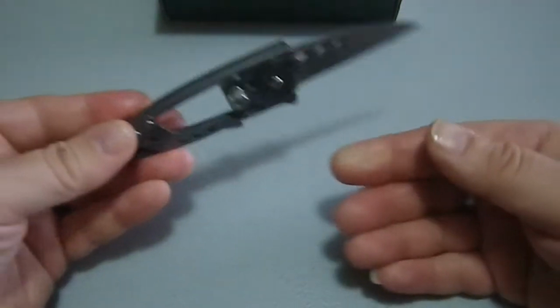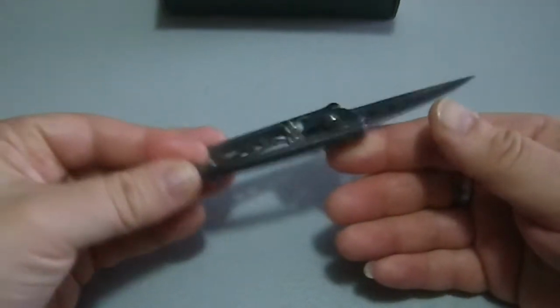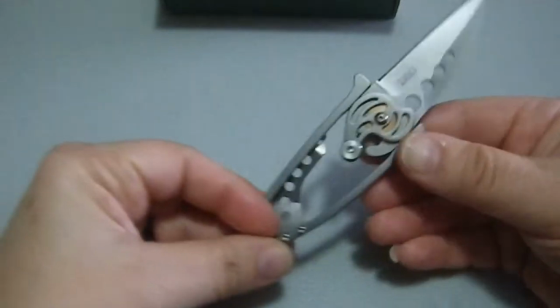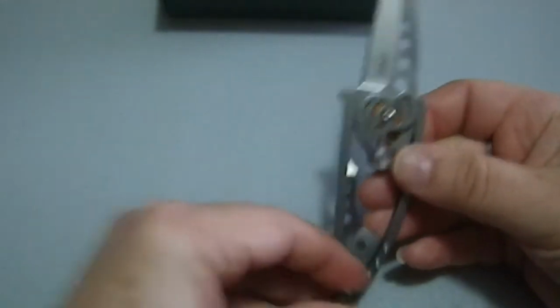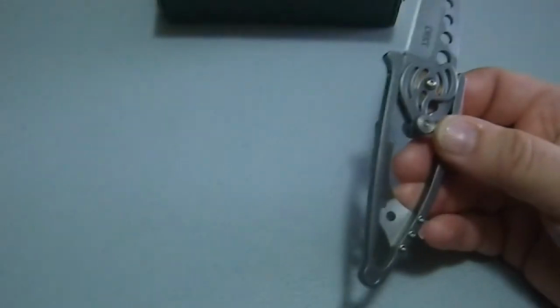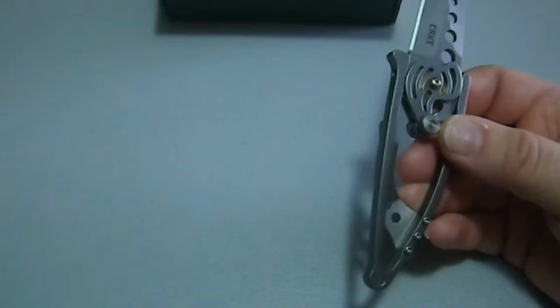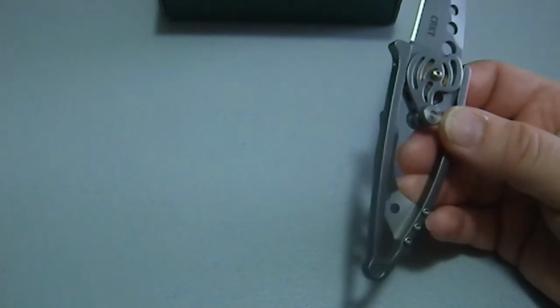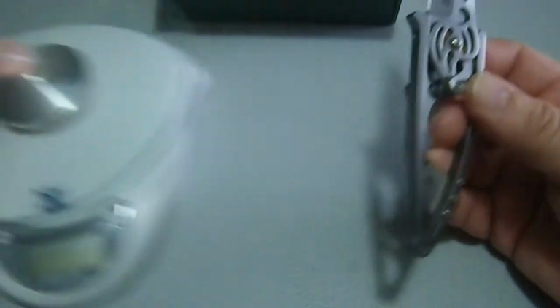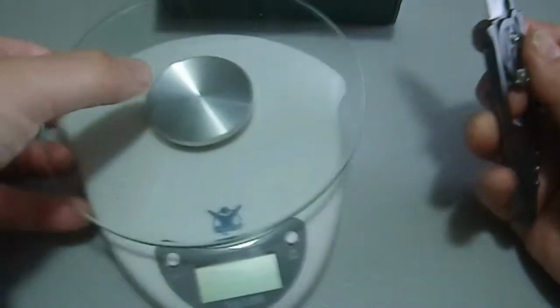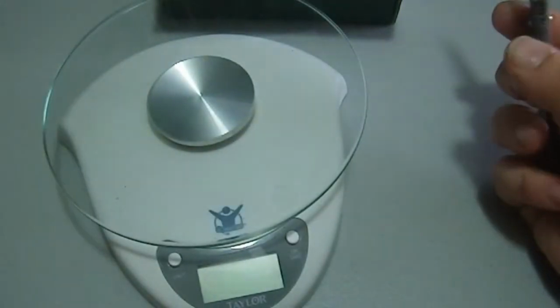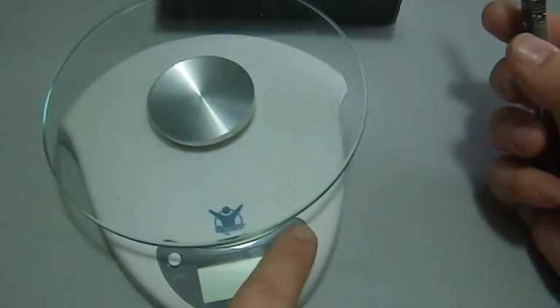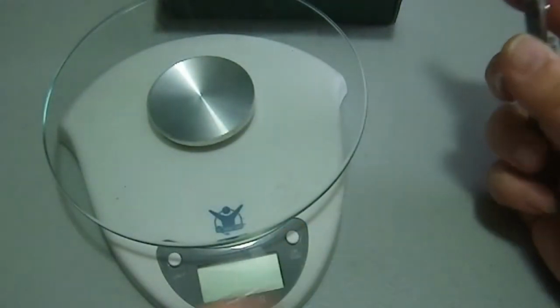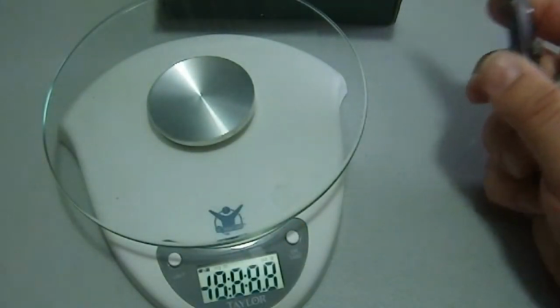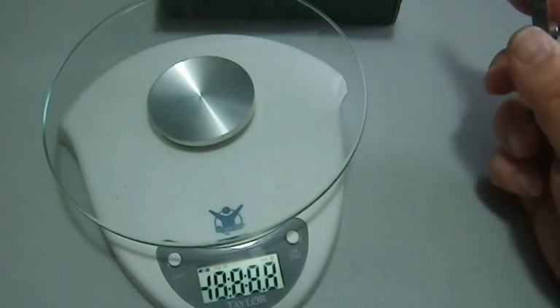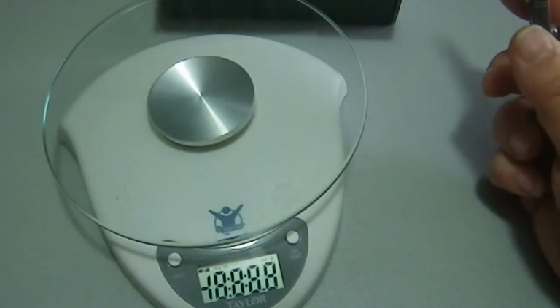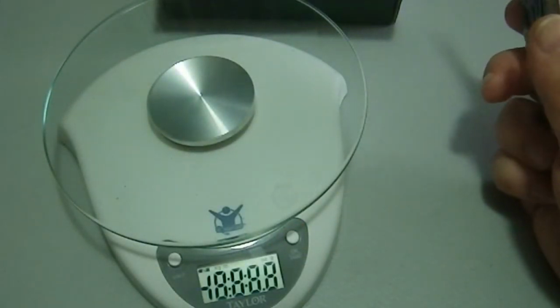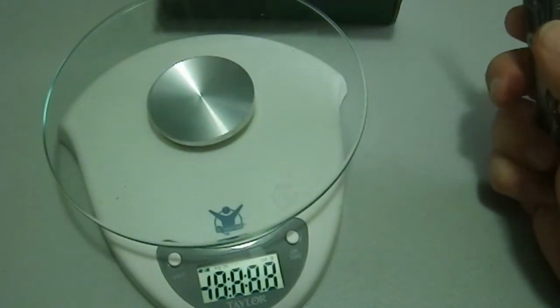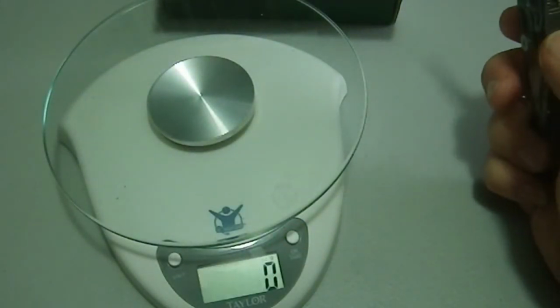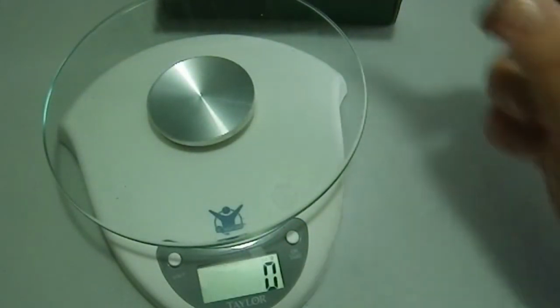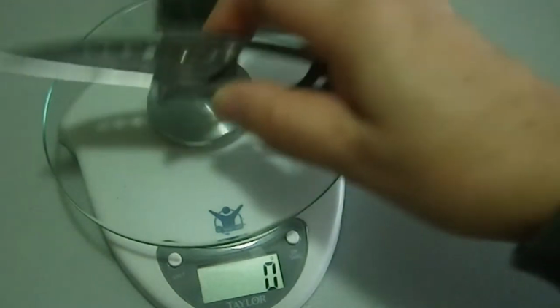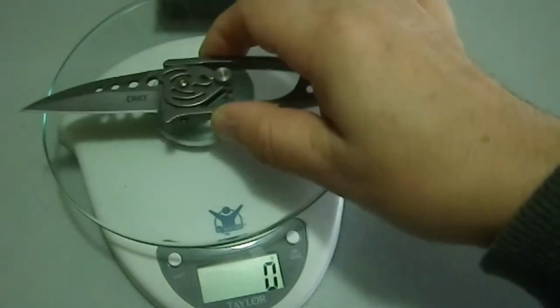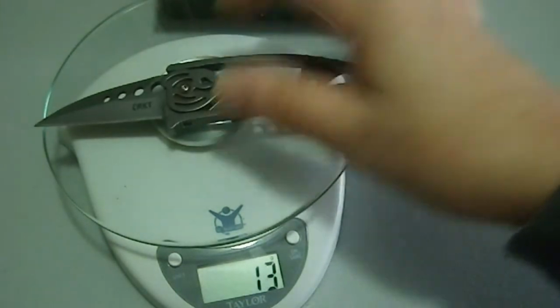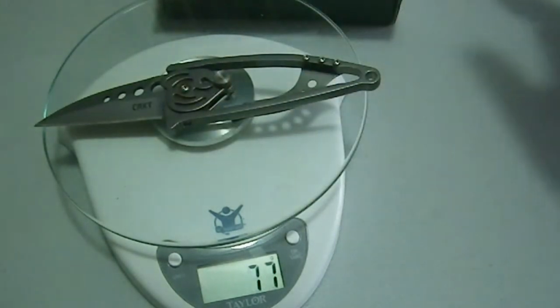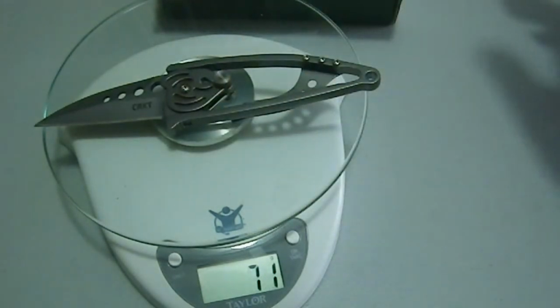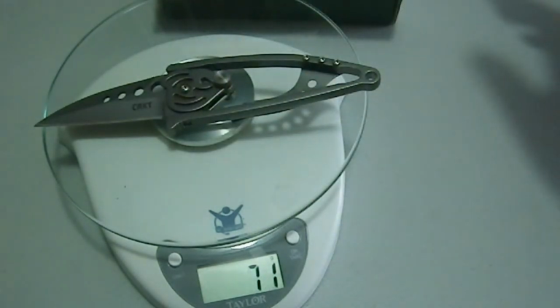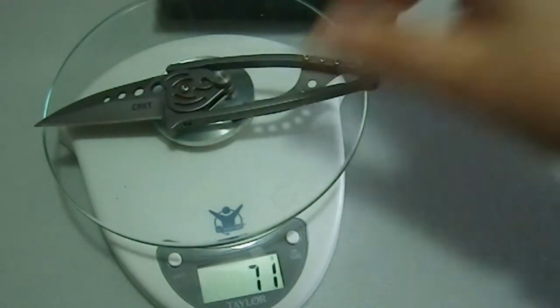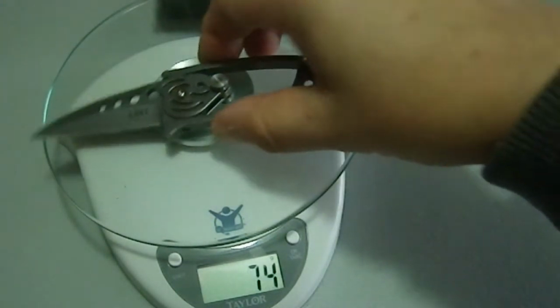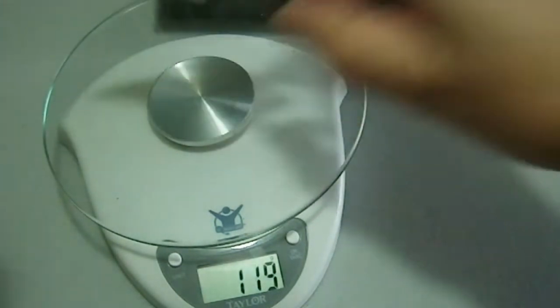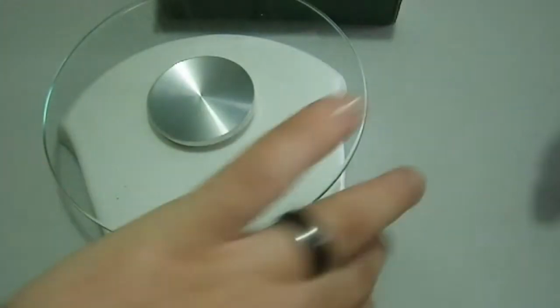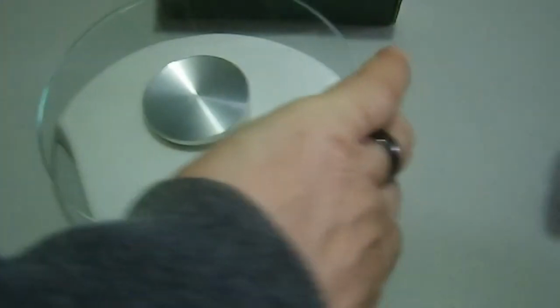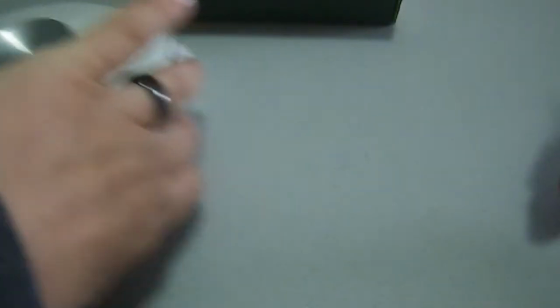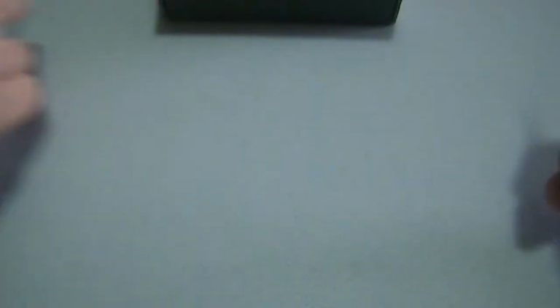Let's take a look and see how much this blade weighs. 71 grams — that's not a lot of weight, not heavy at all.